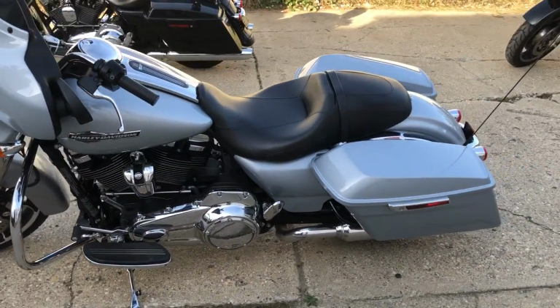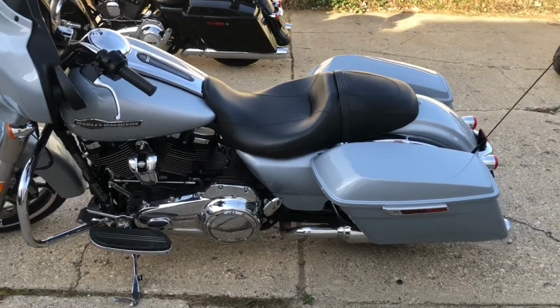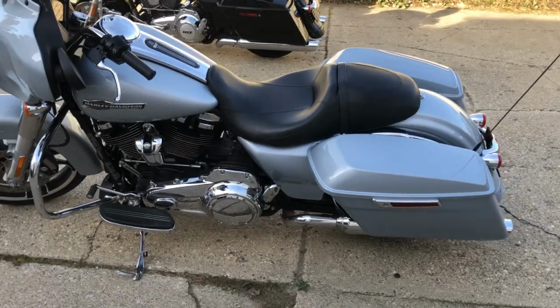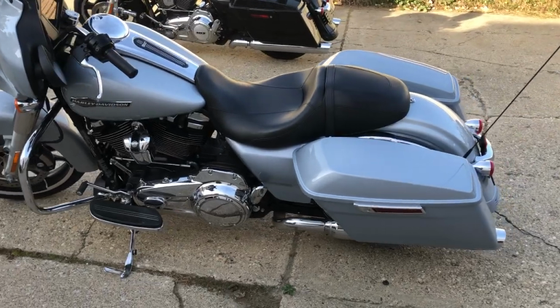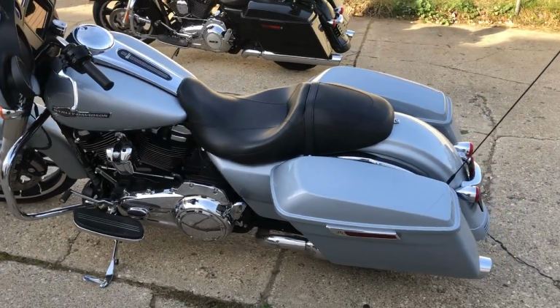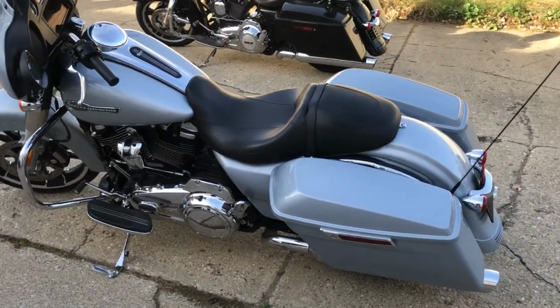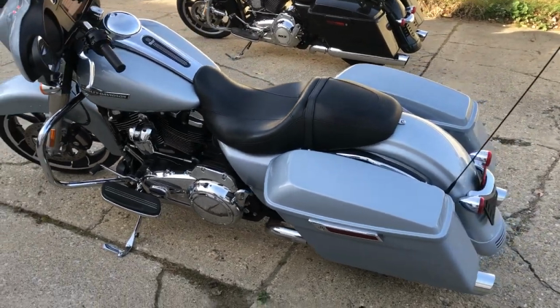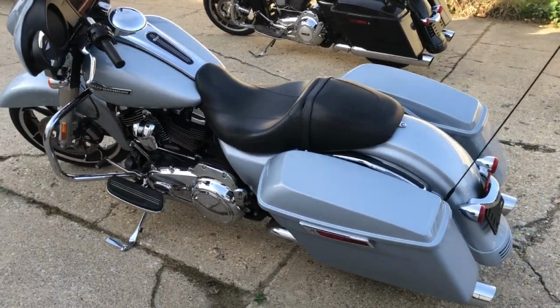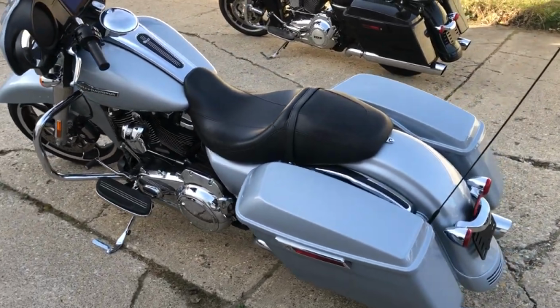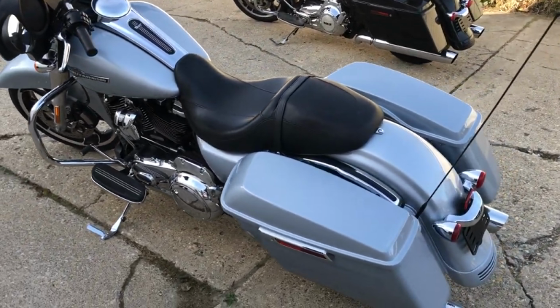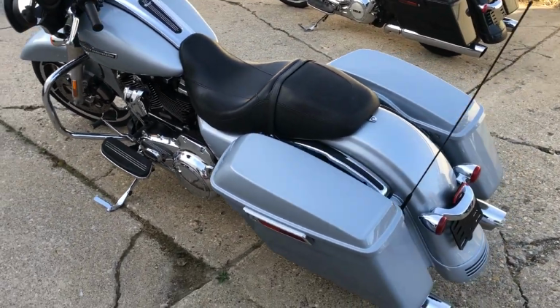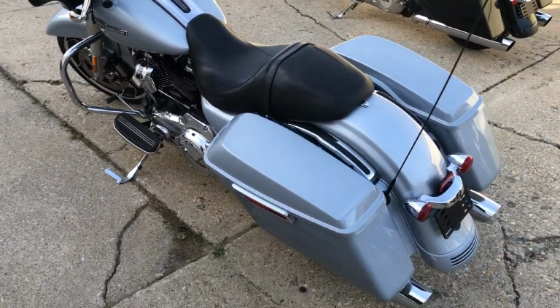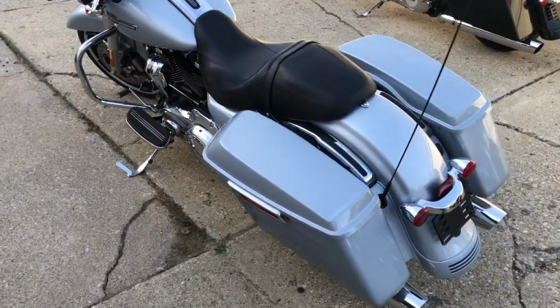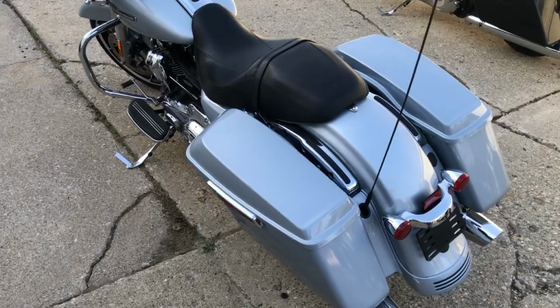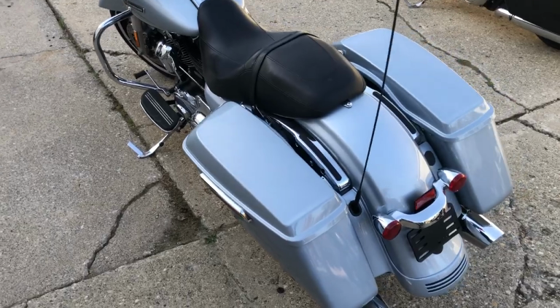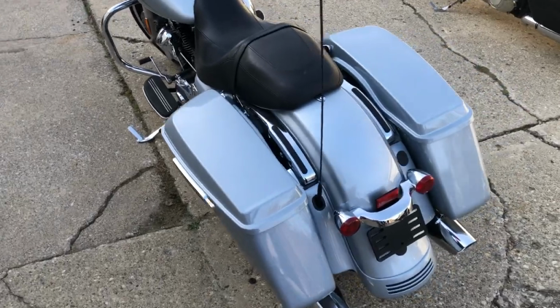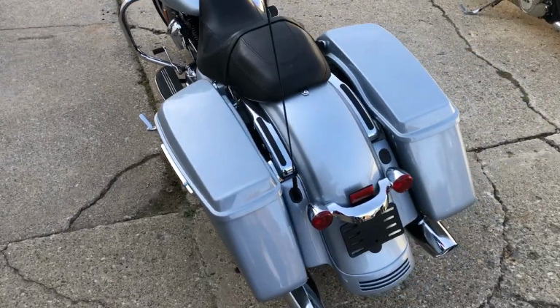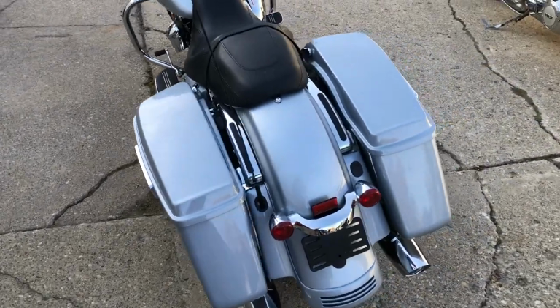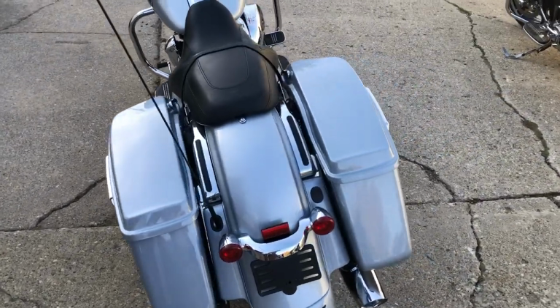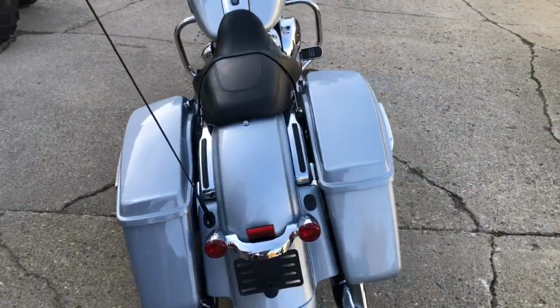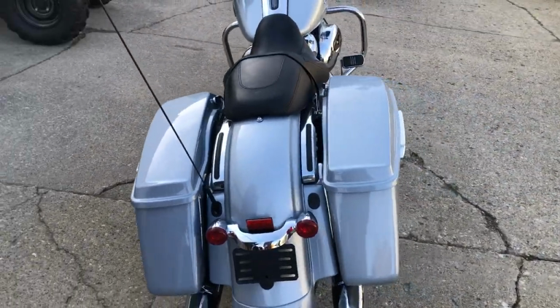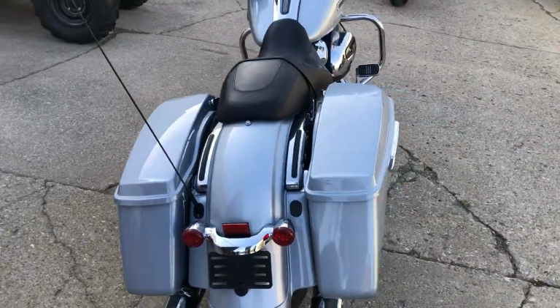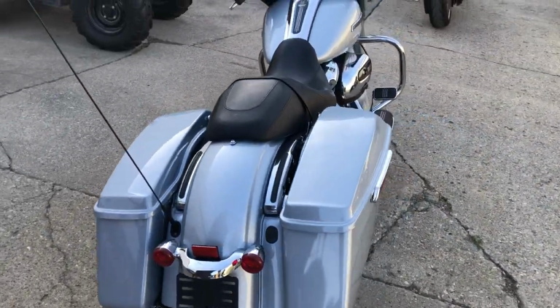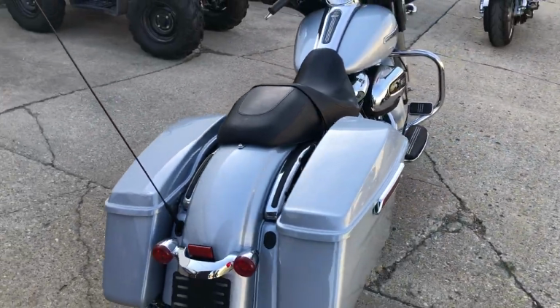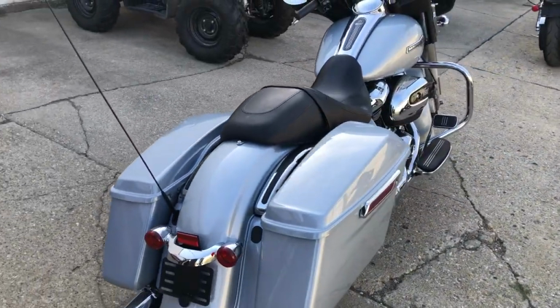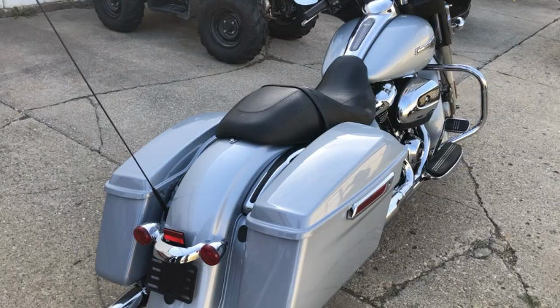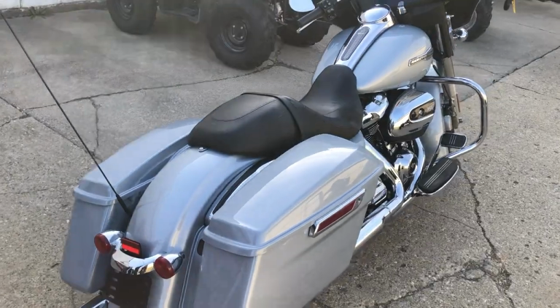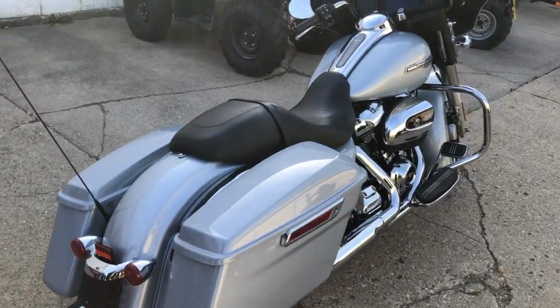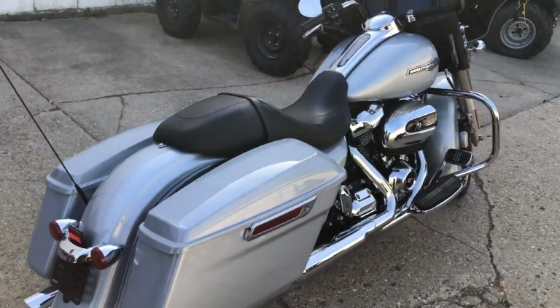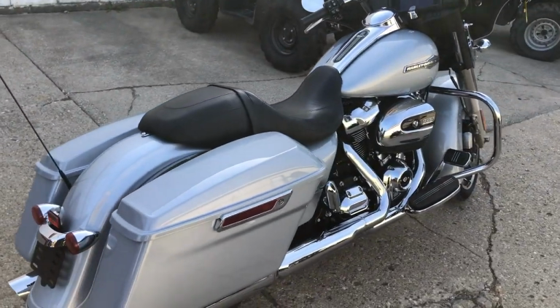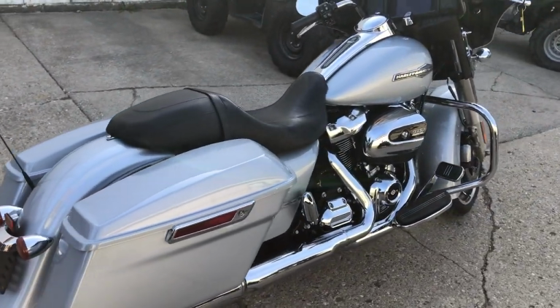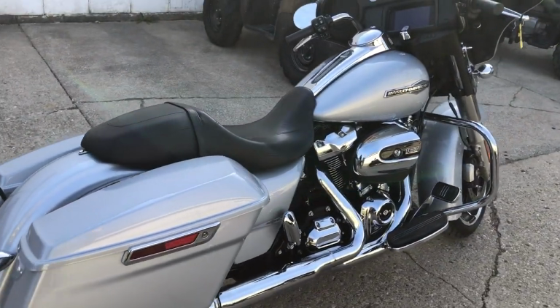This one's all stock, just serviced at the dealership. It has the 107 cubic inch Milwaukee 8 motor that runs strong — this is a 2023. You can own it for $15,999. Give us a call and we'll get it done: 810-648-9500.